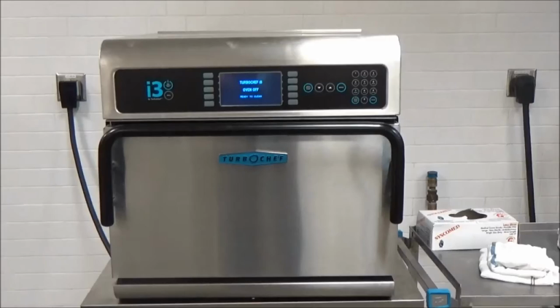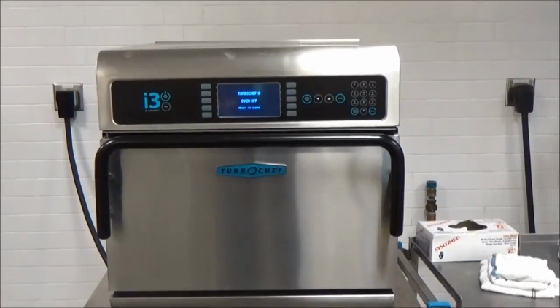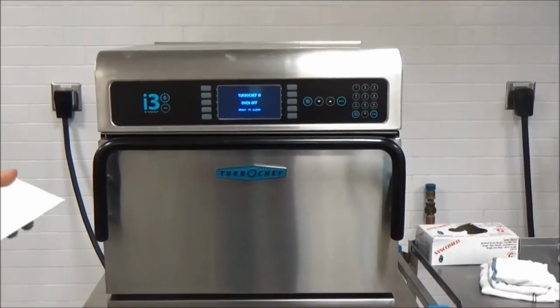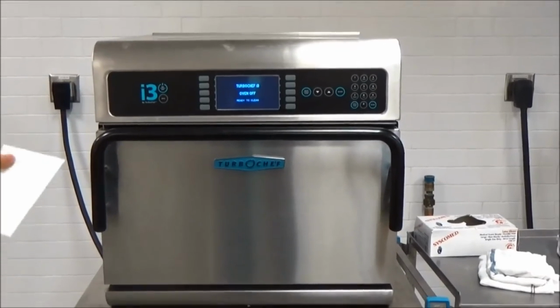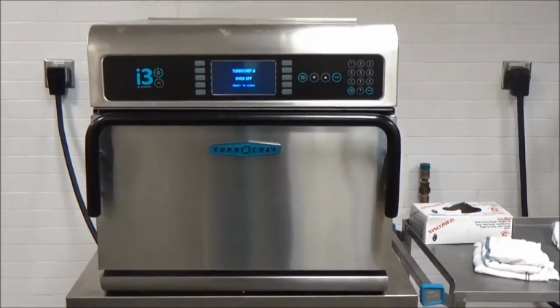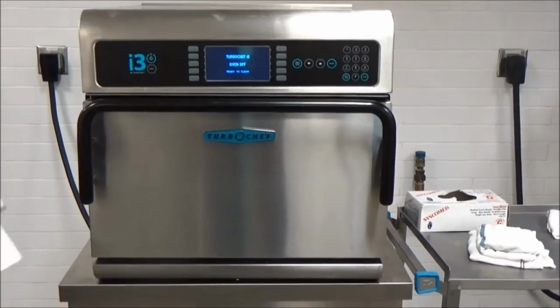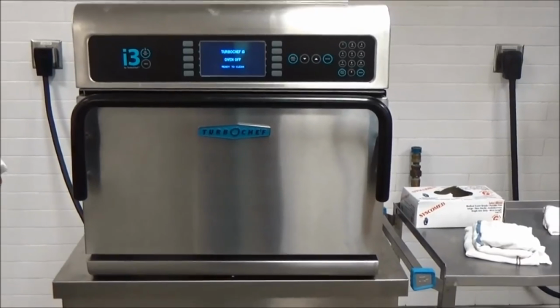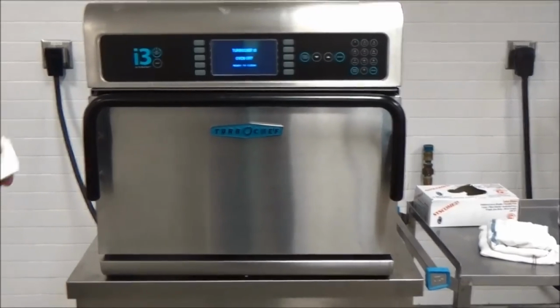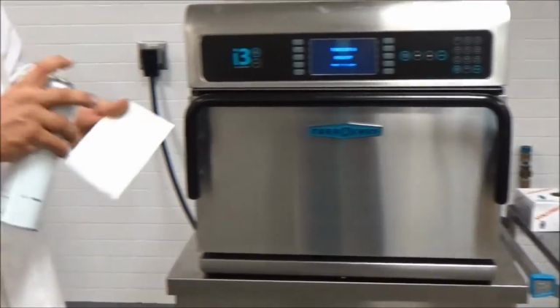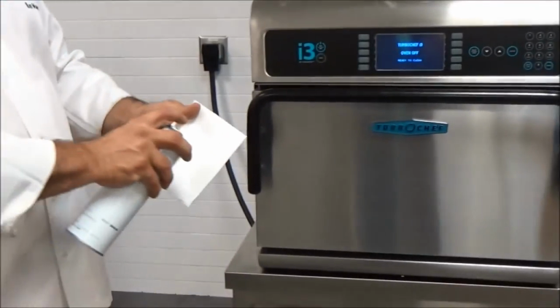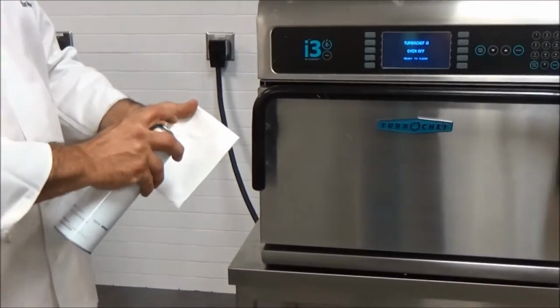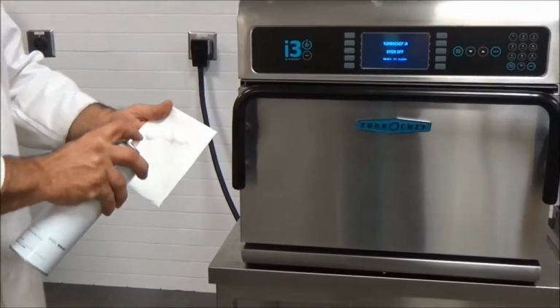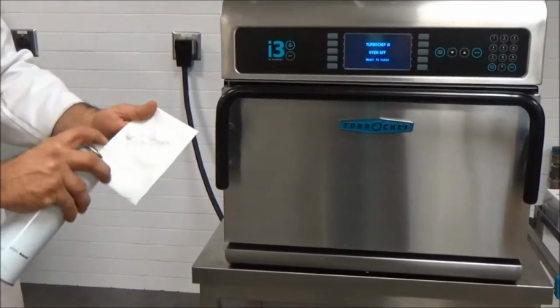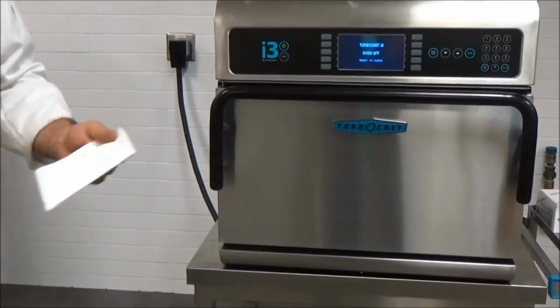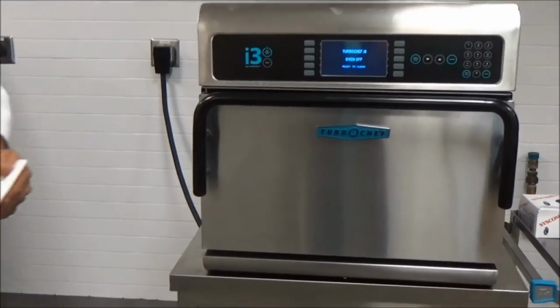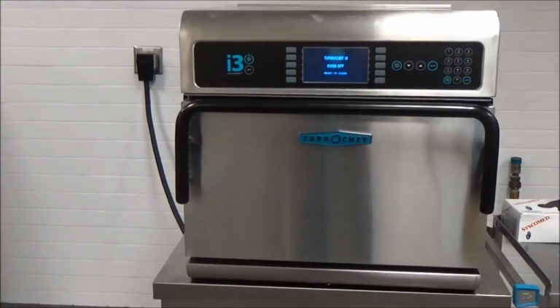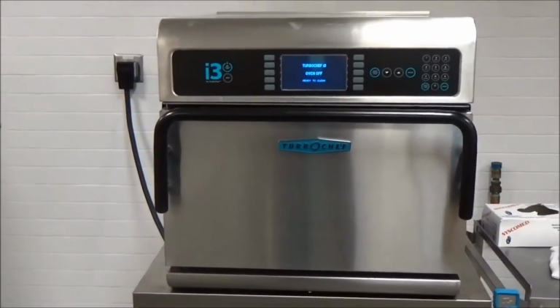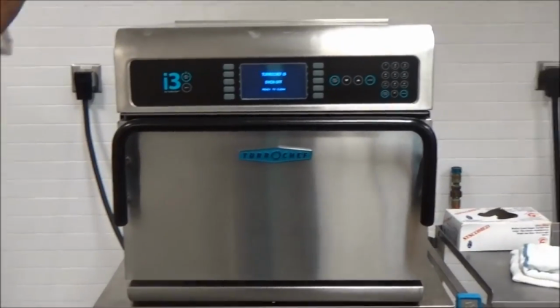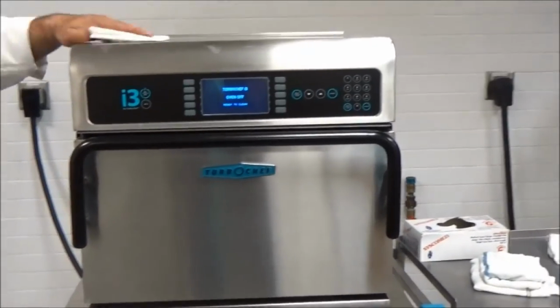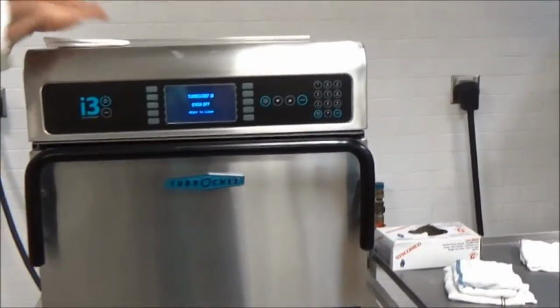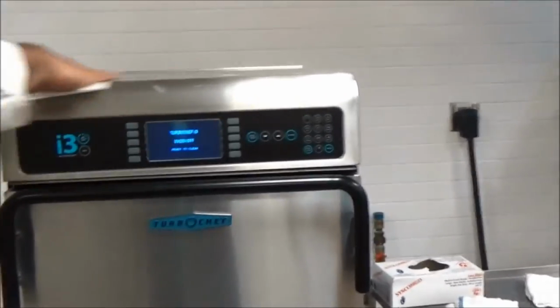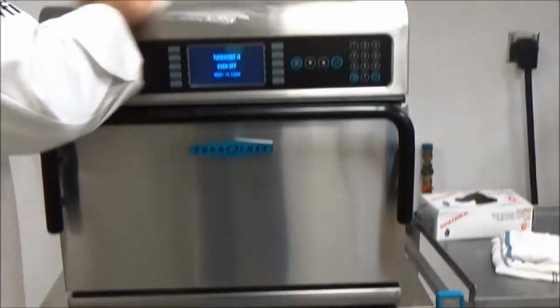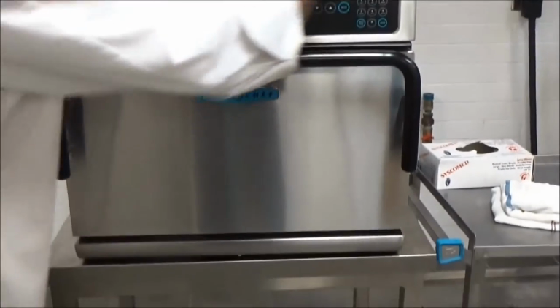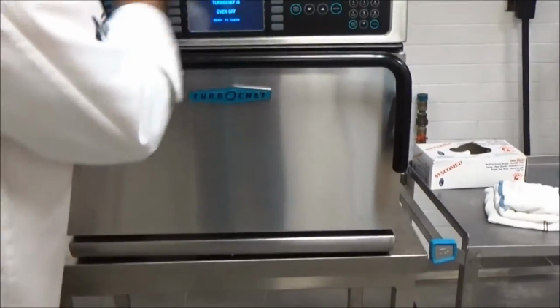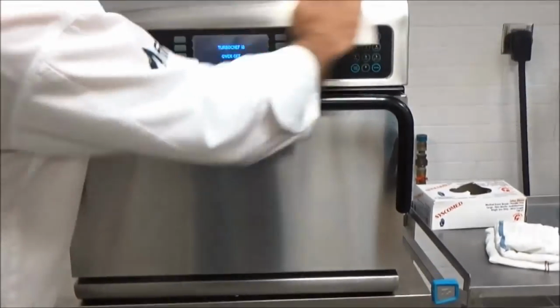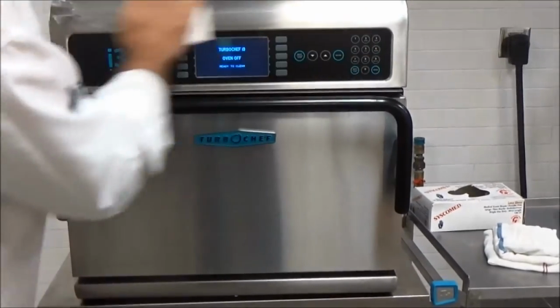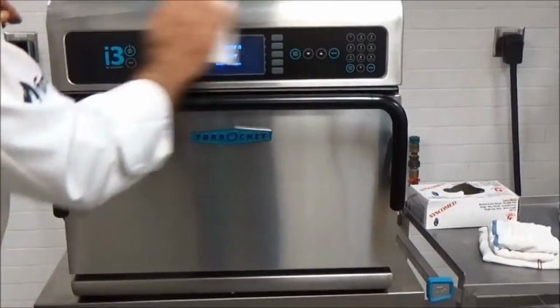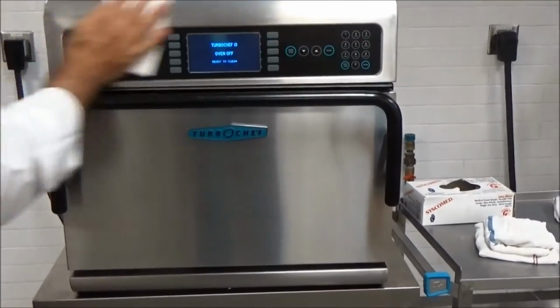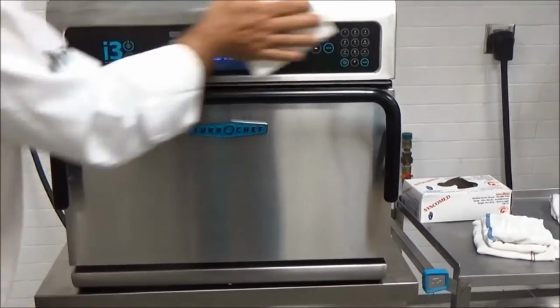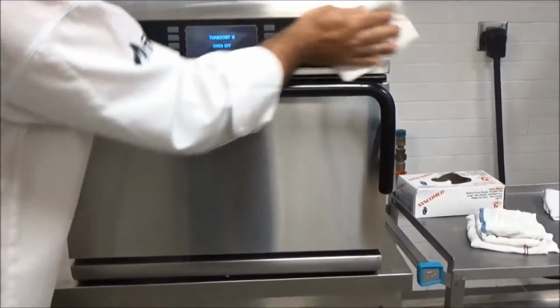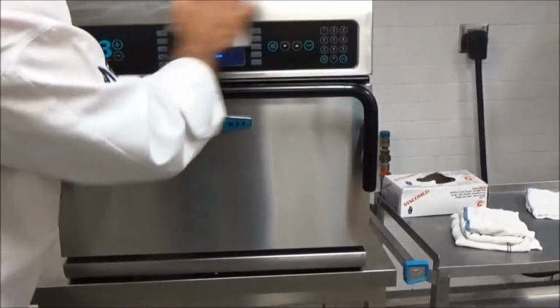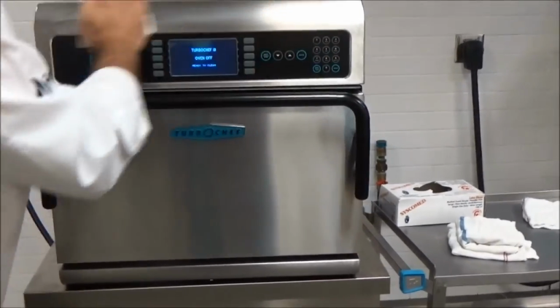To finish cleaning the oven, take a stainless steel cleaner, spray it onto a cloth, and wipe down all the exterior surfaces to remove fingerprints and get a nice shine to the oven.